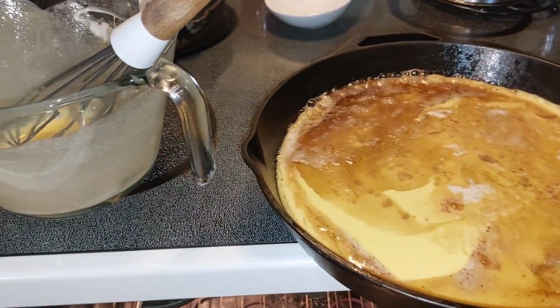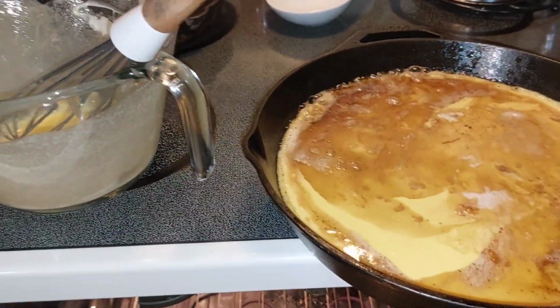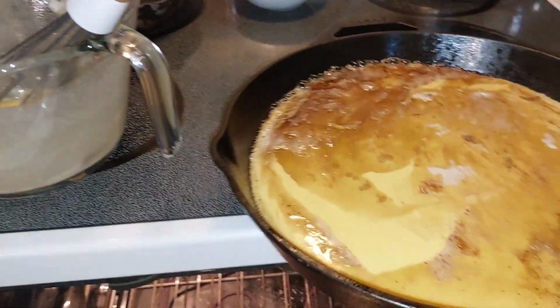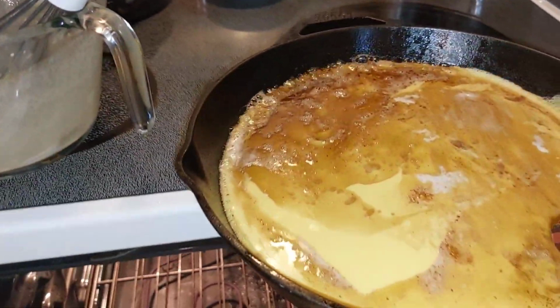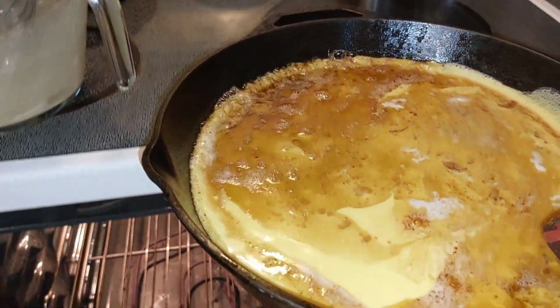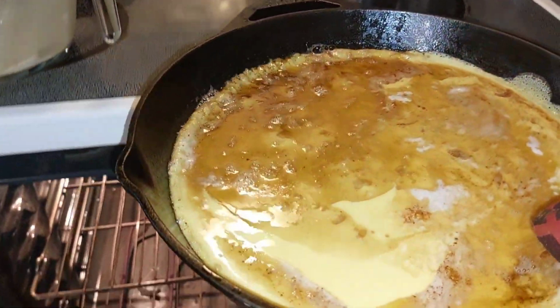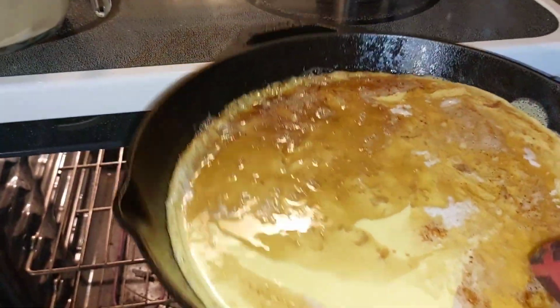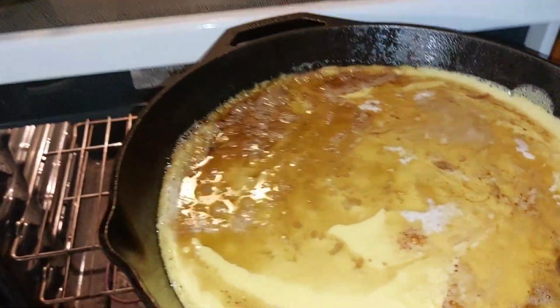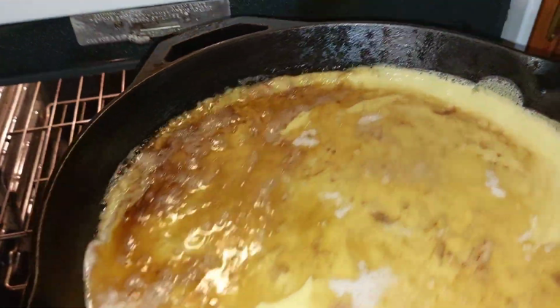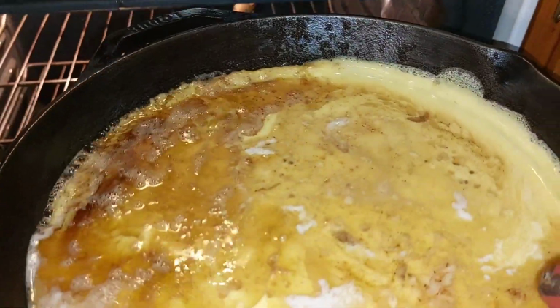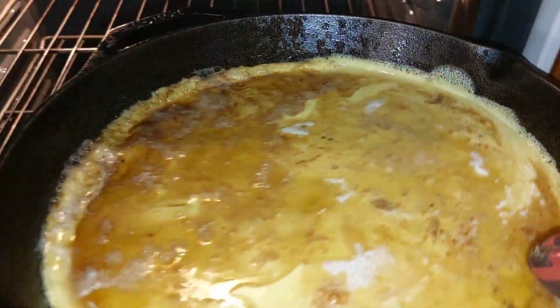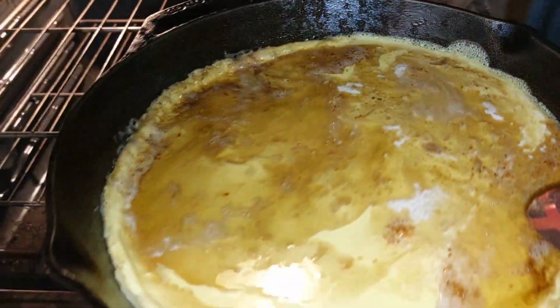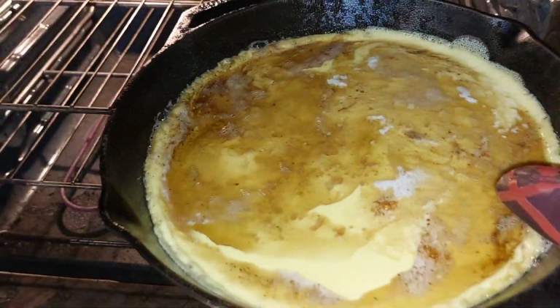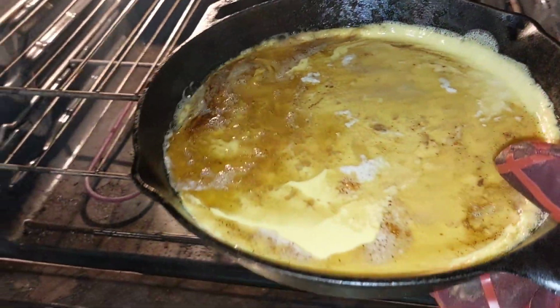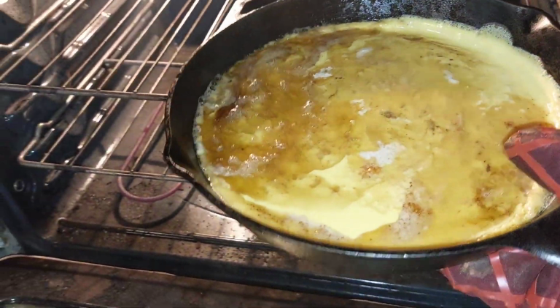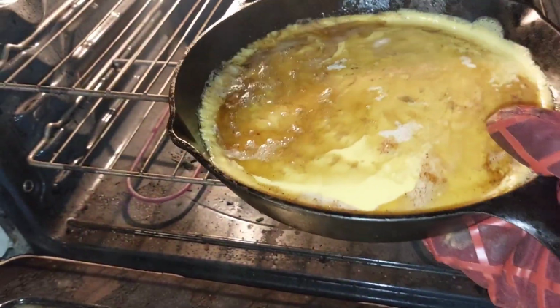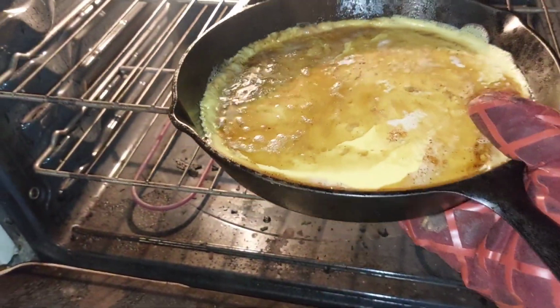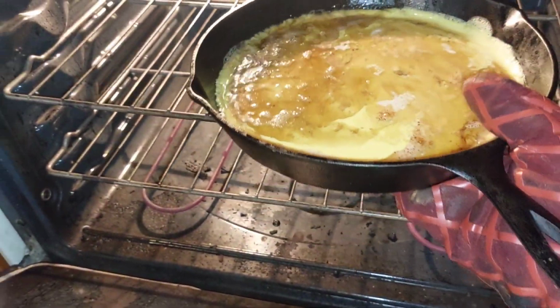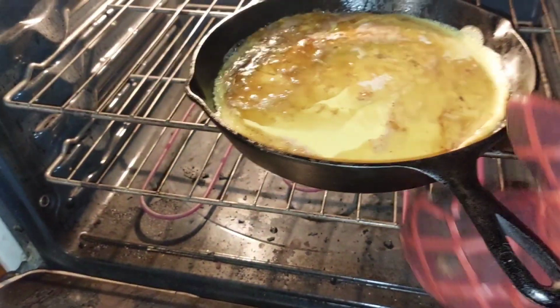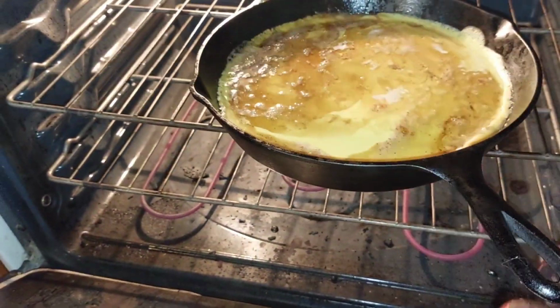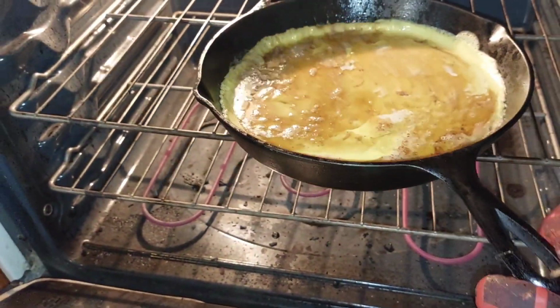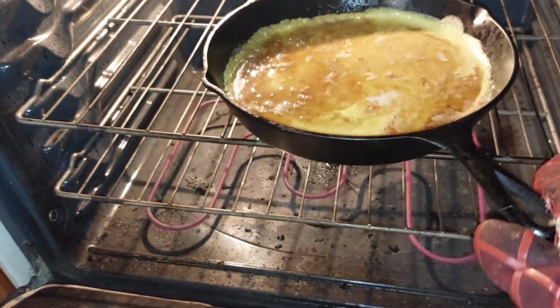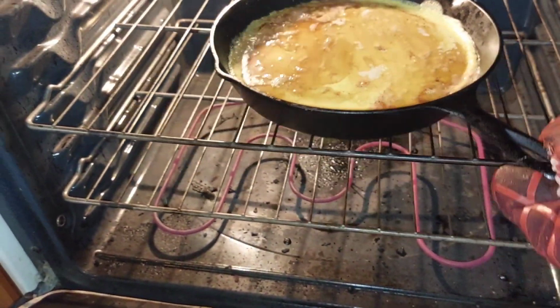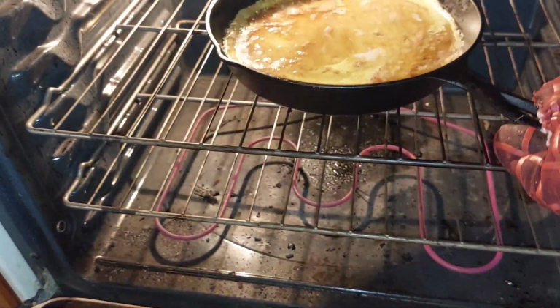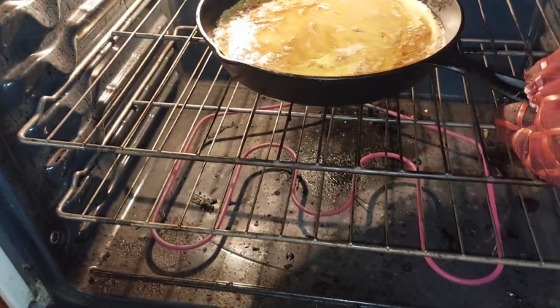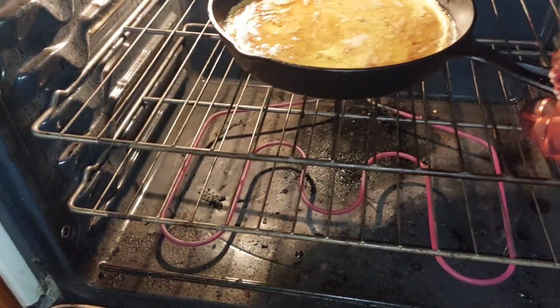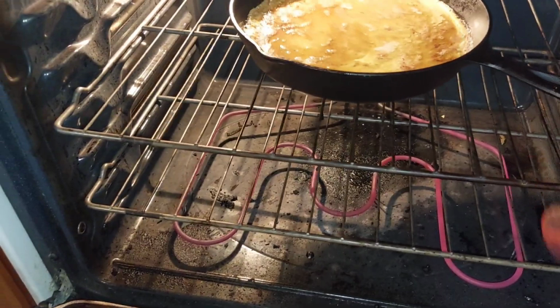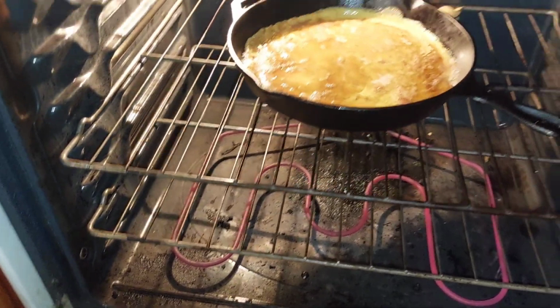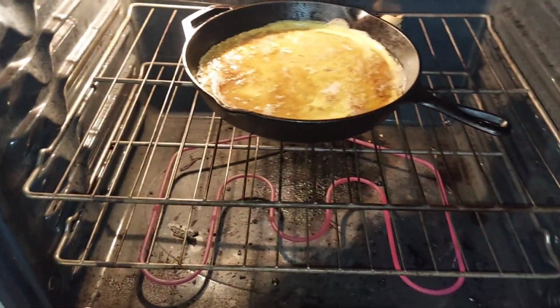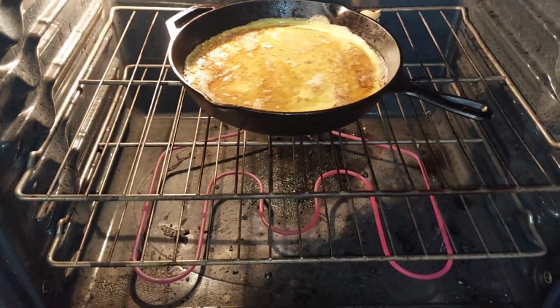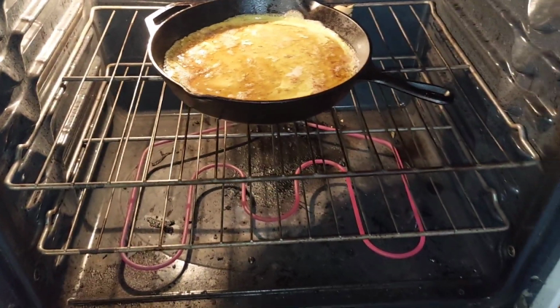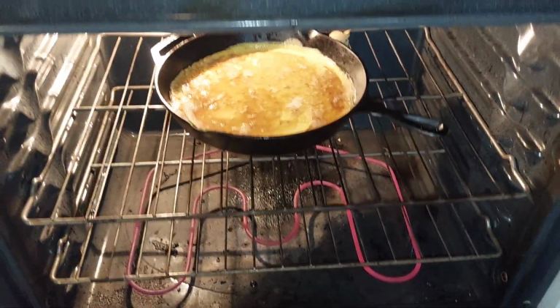This pan is so incredibly heavy, be careful. I've done this one-handed many times but it's a little sketchy. Don't worry — we got it, no big deal.